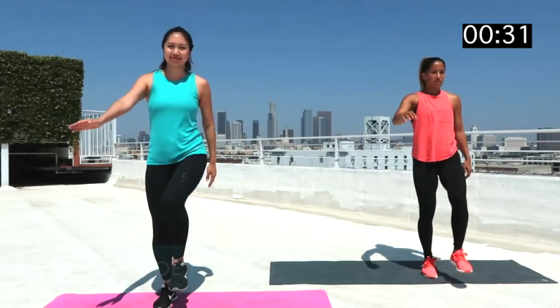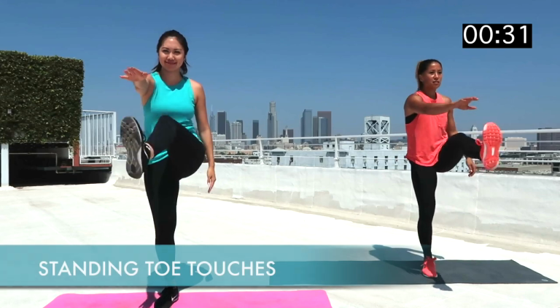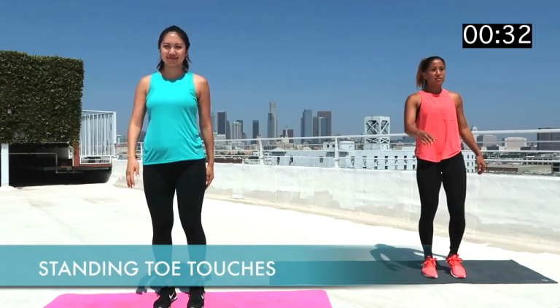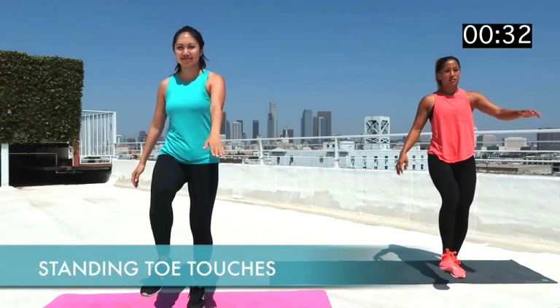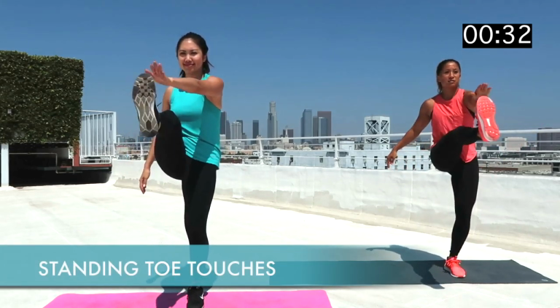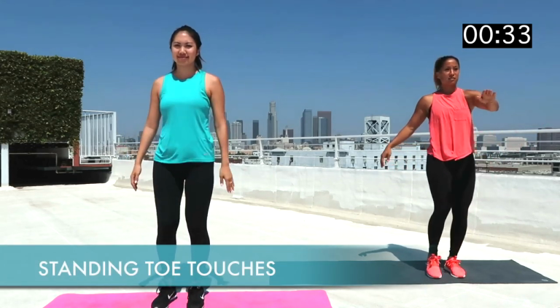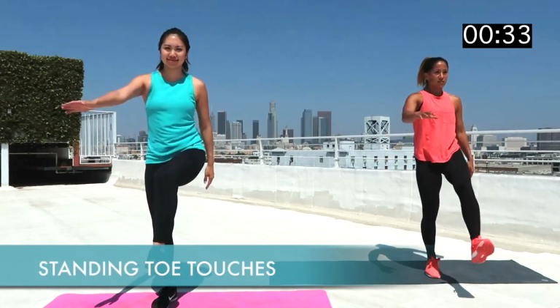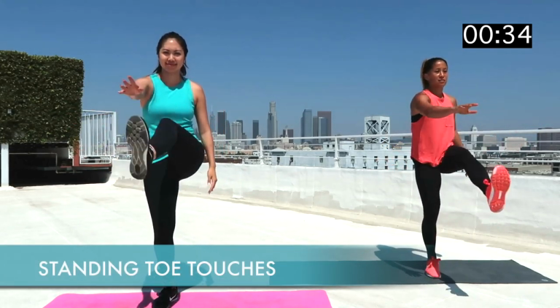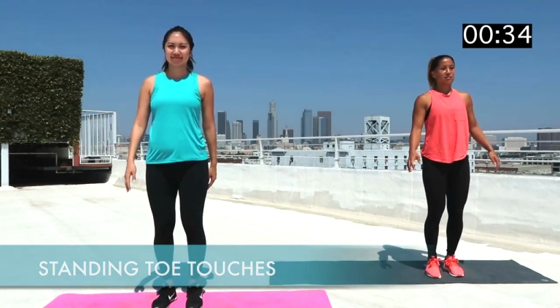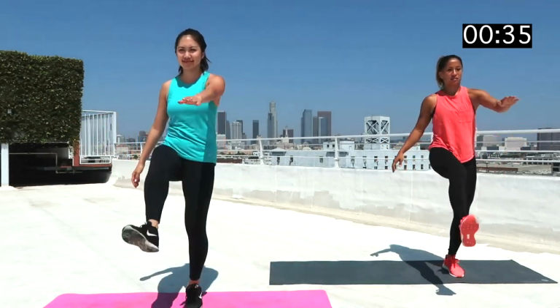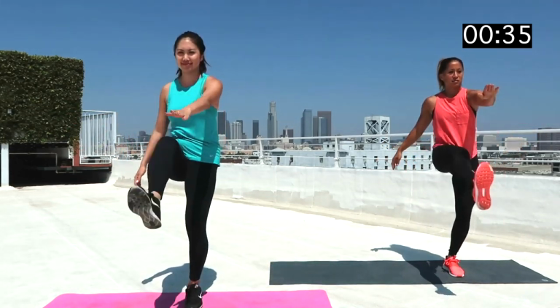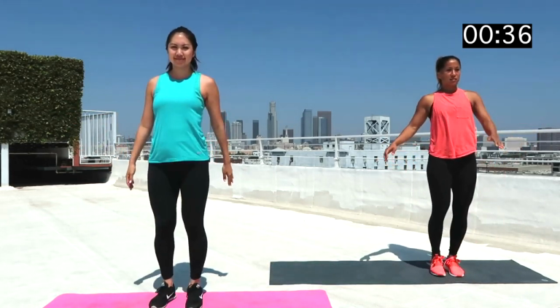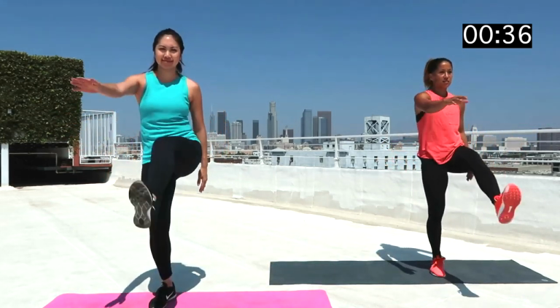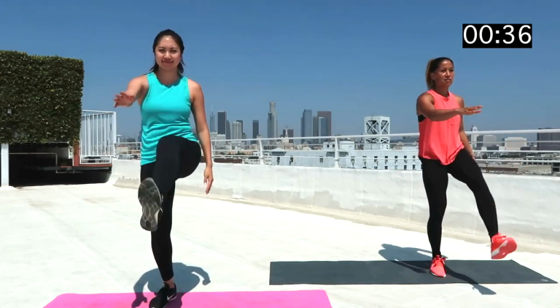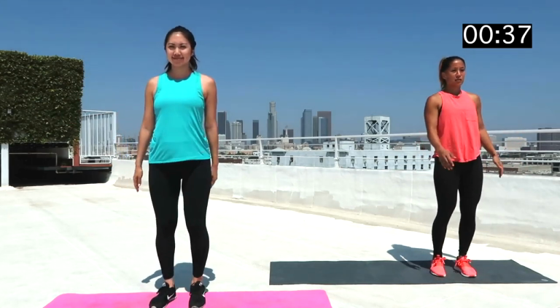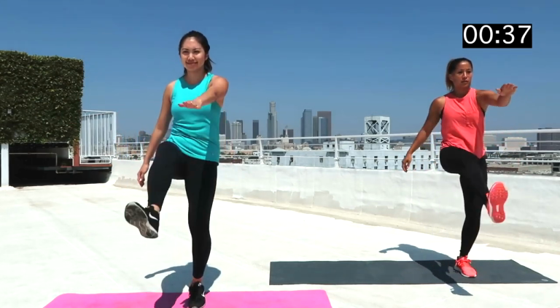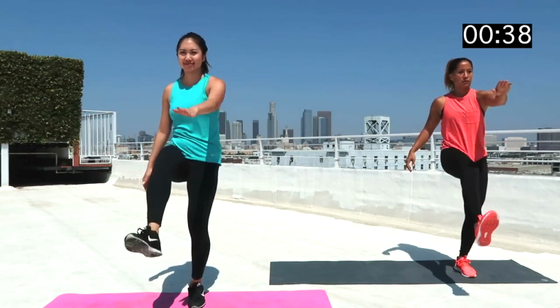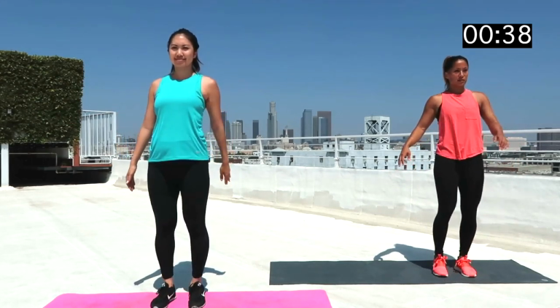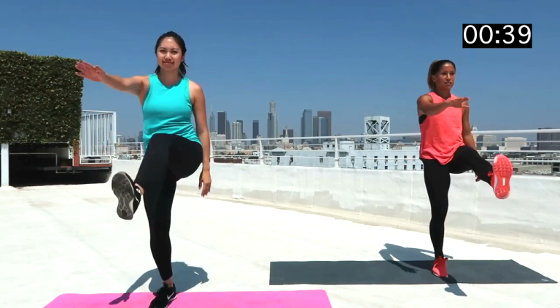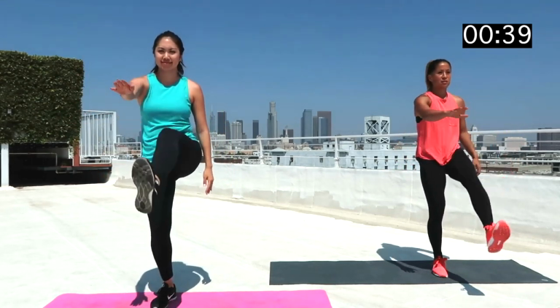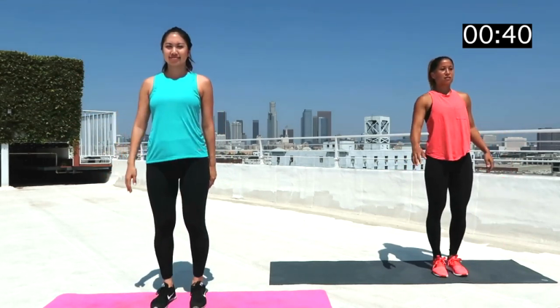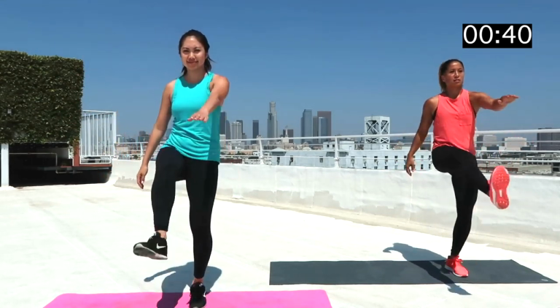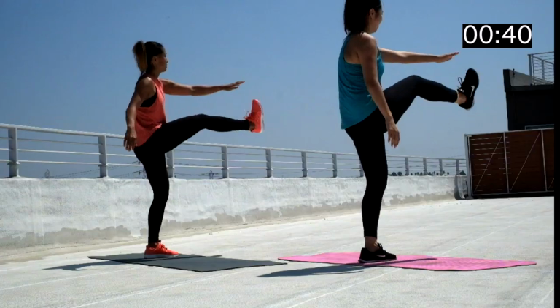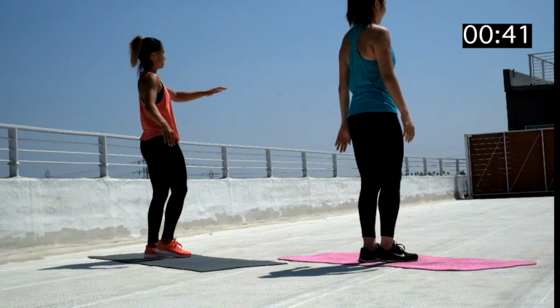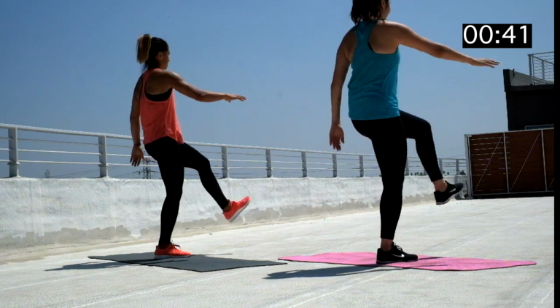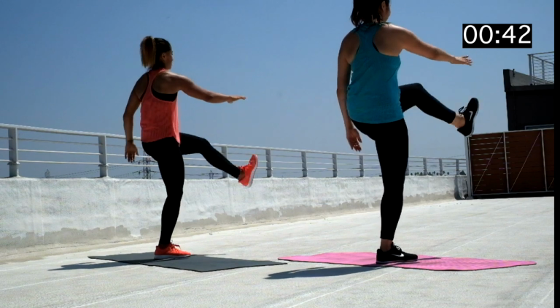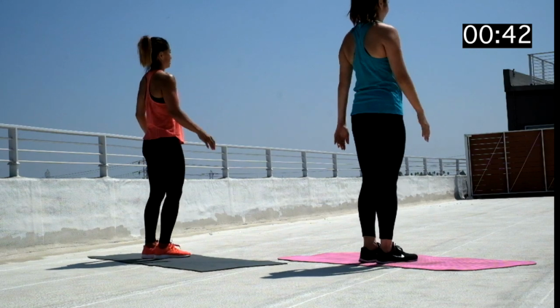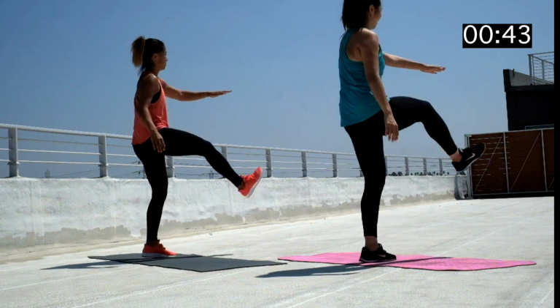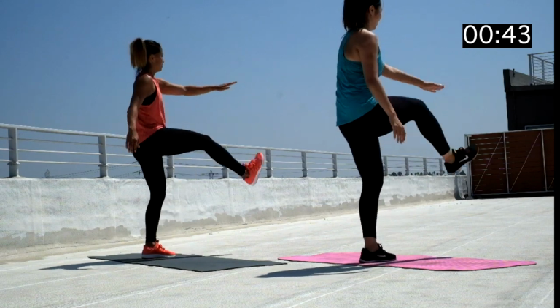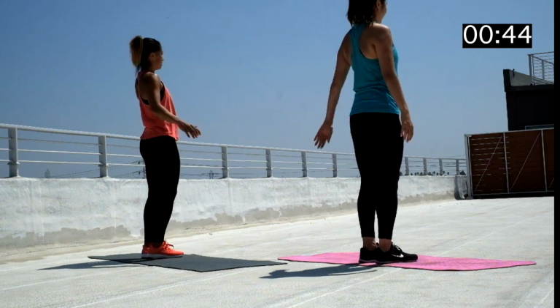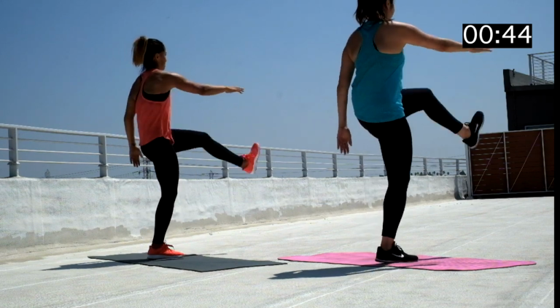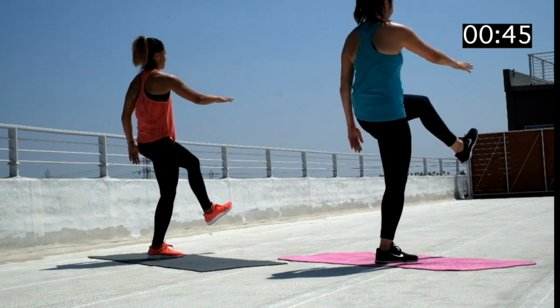Next up we've got standing toe touches. While standing, kick your right leg up so it's 90 degrees to your left leg, or as close to that as you can, and reach your left hand to touch your toe. Alternate between left and right legs.